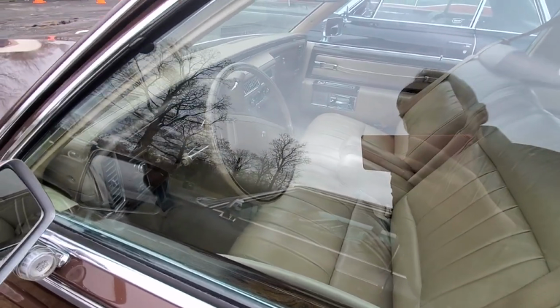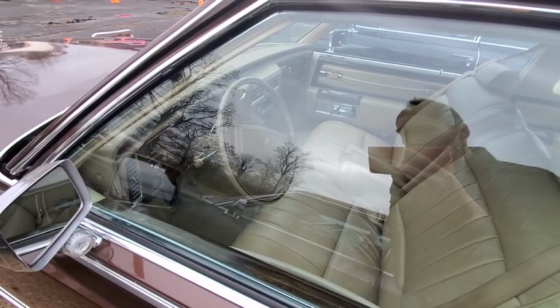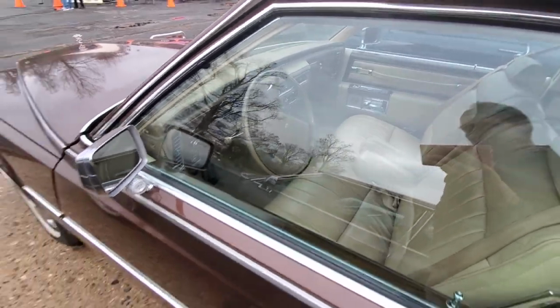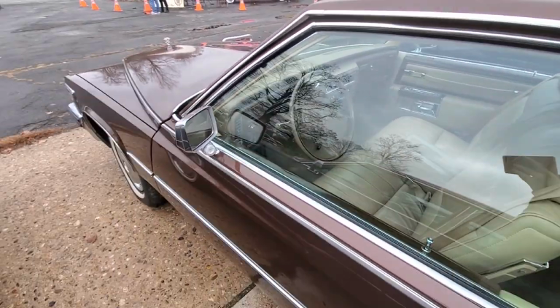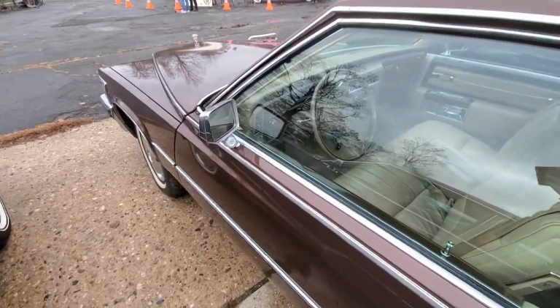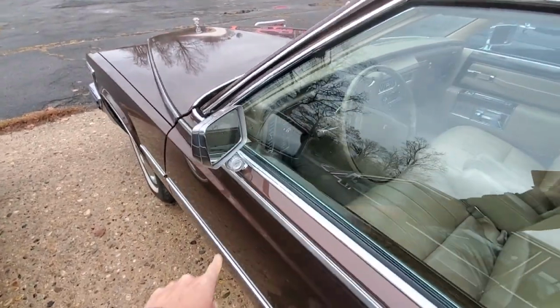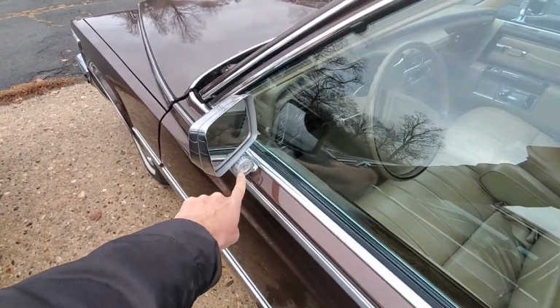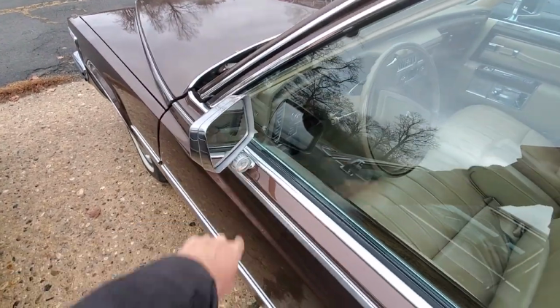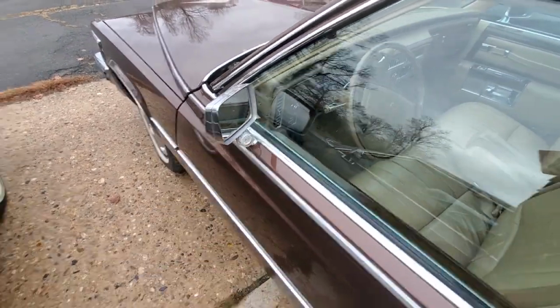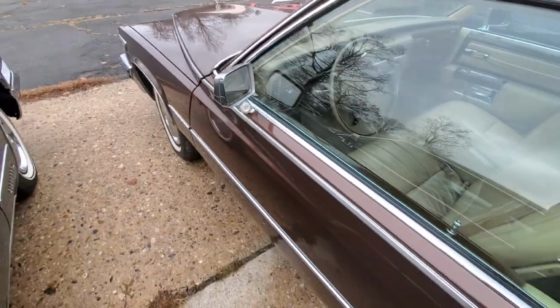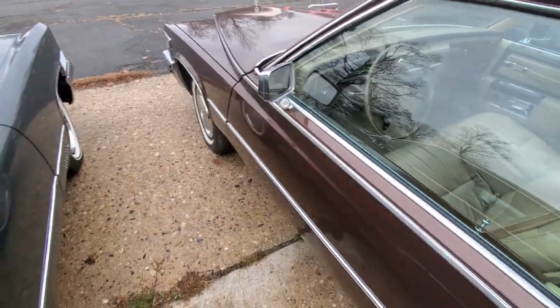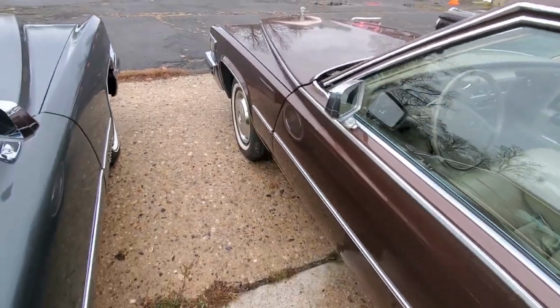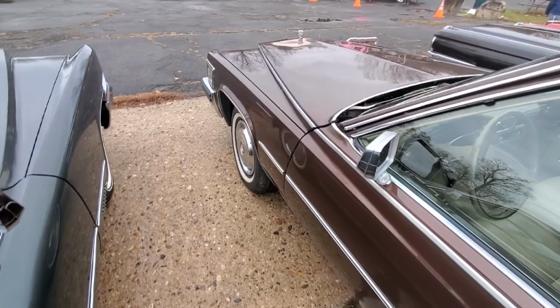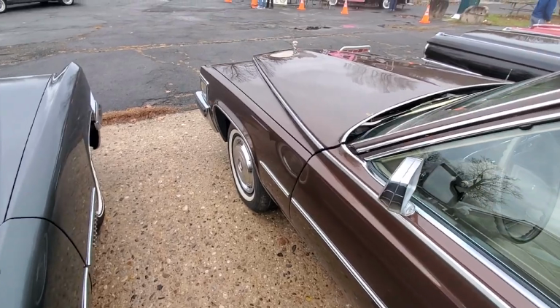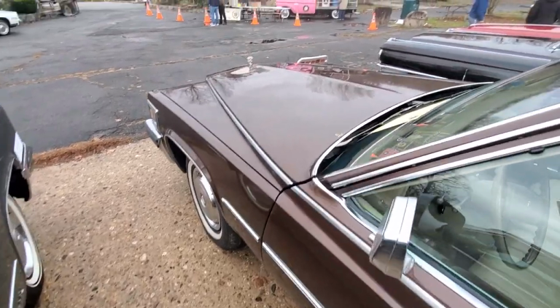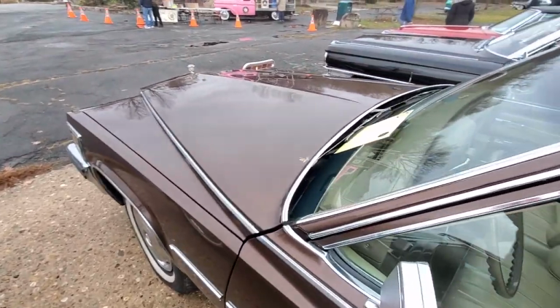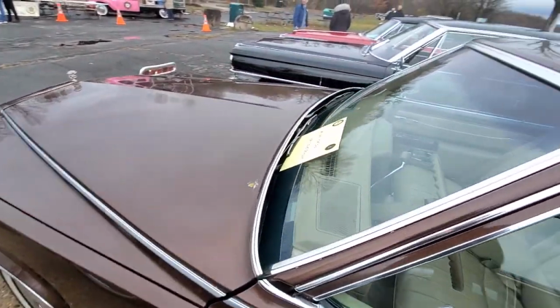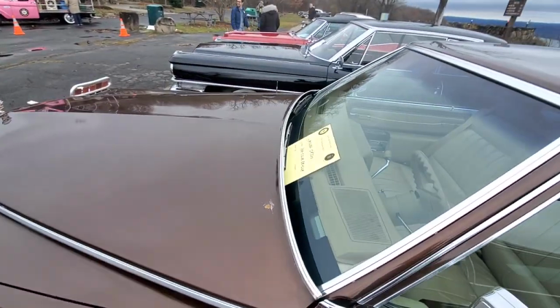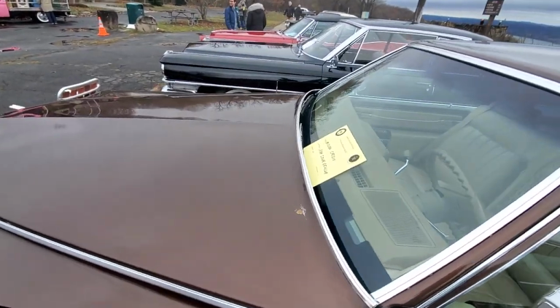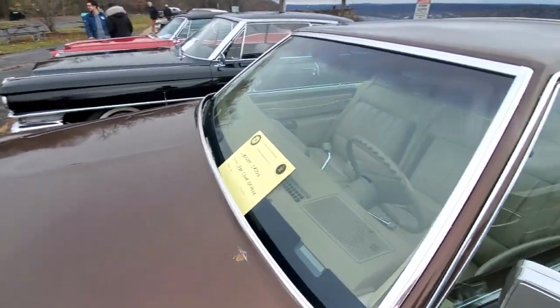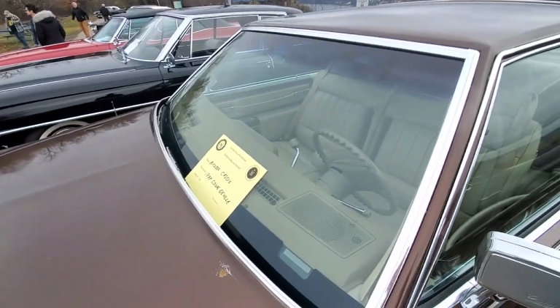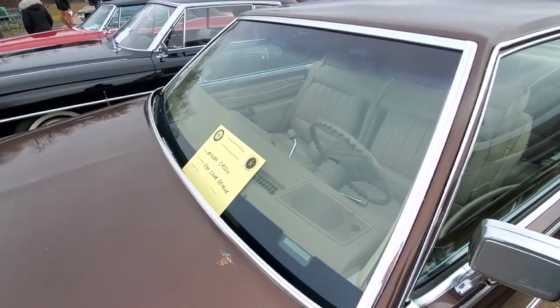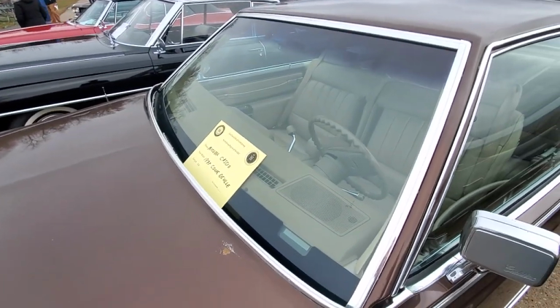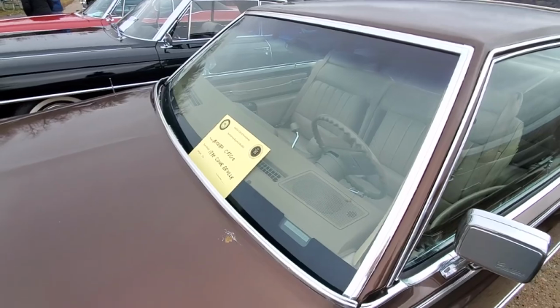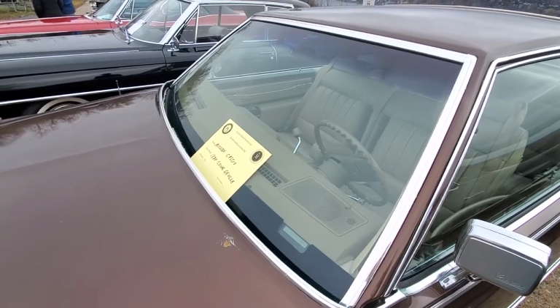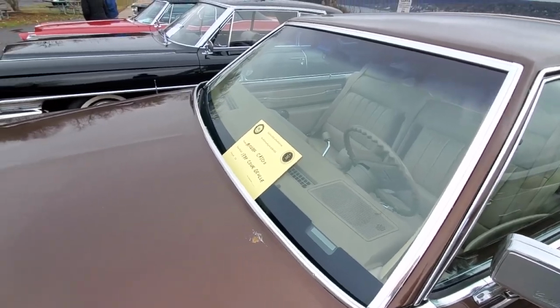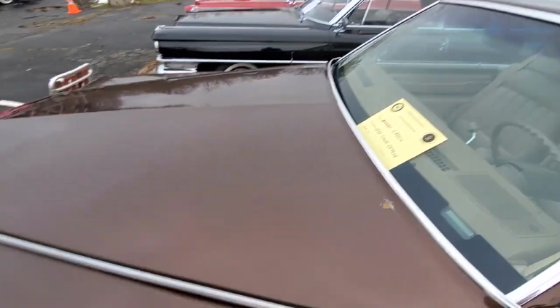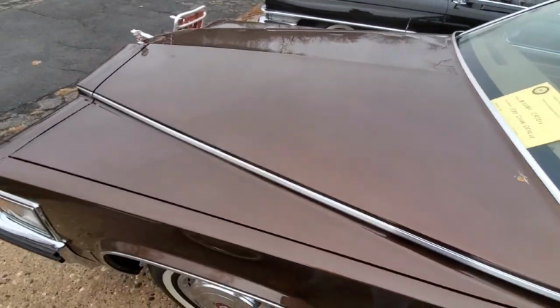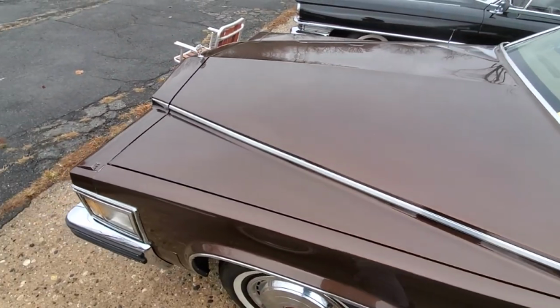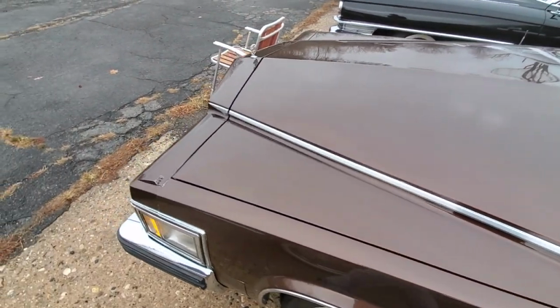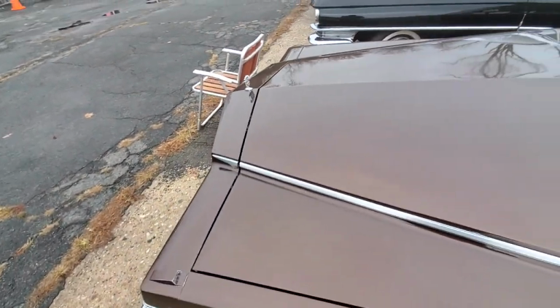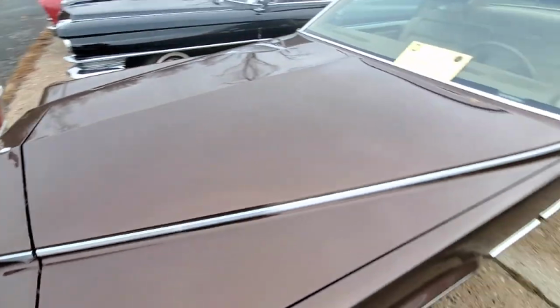I think the dash has been replaced — it's even got the temperature gauge. You can see the dash has like no cracks on it. The car's barely been used, looks like, unless you restored it.